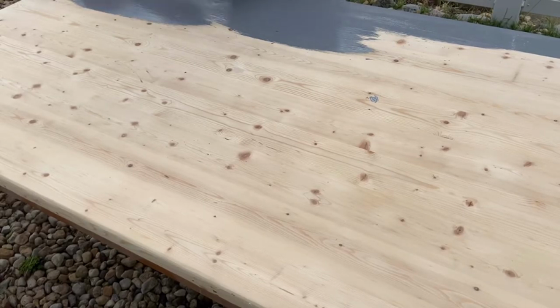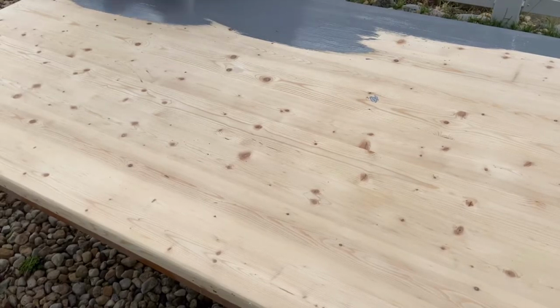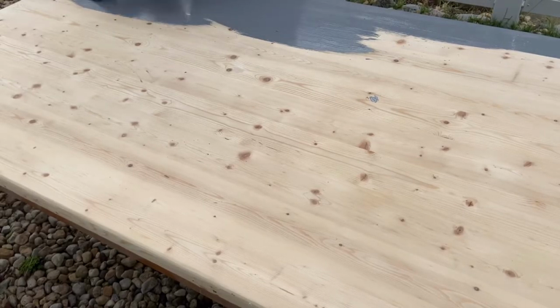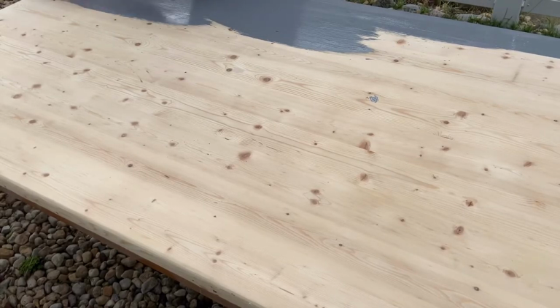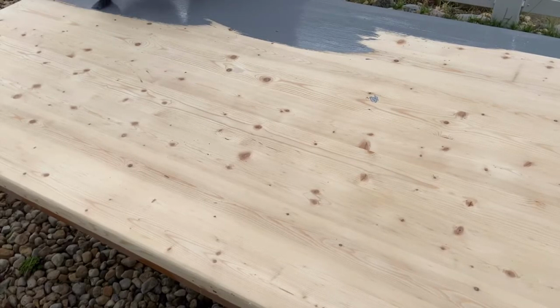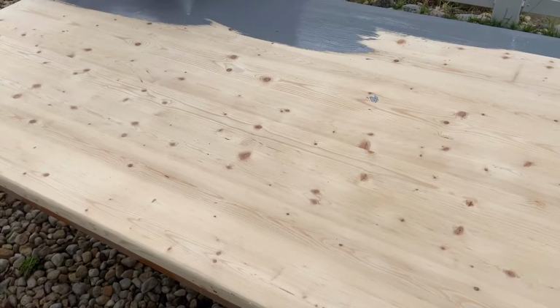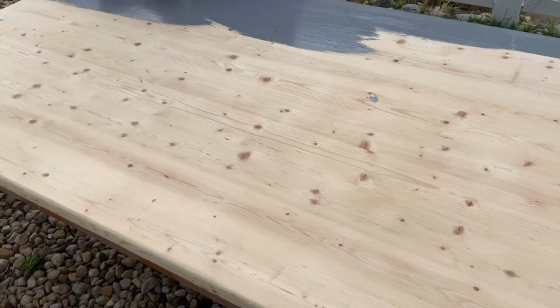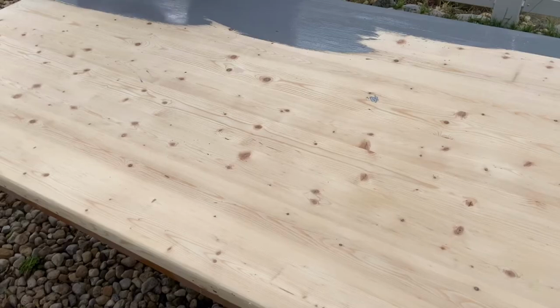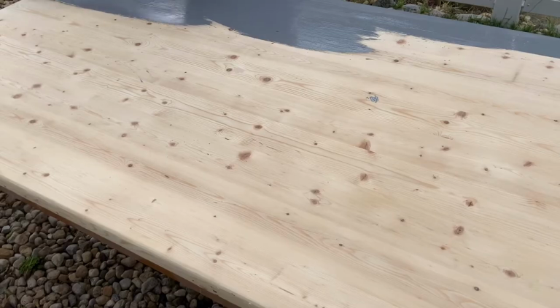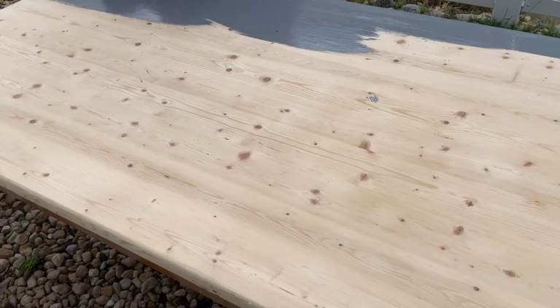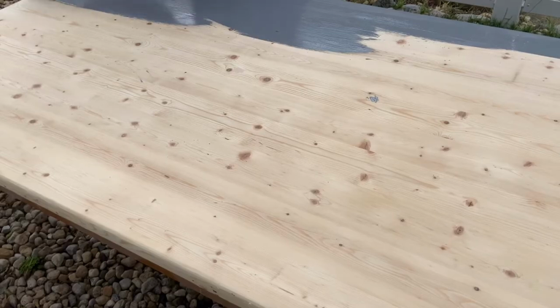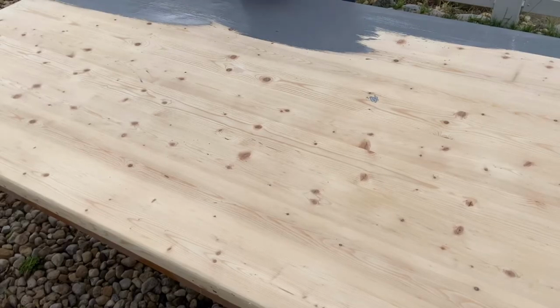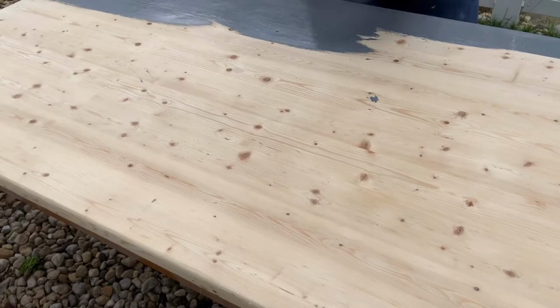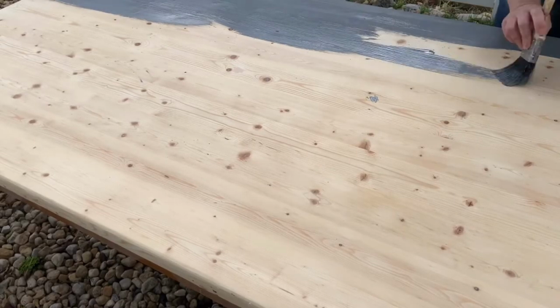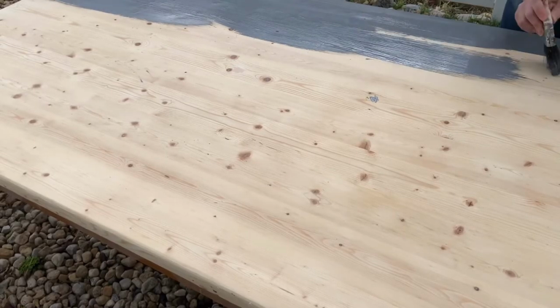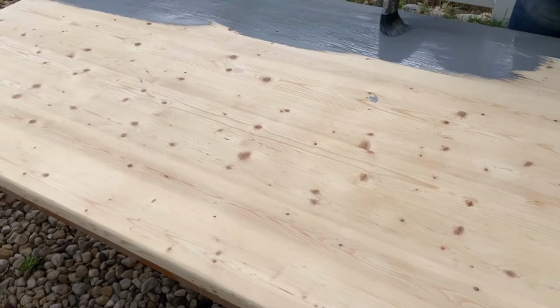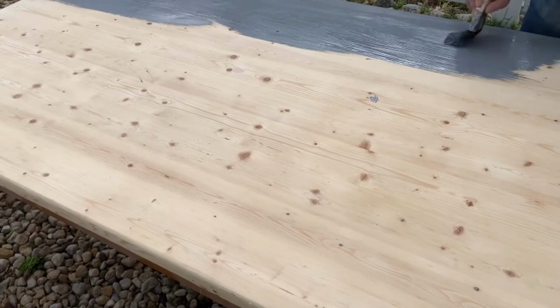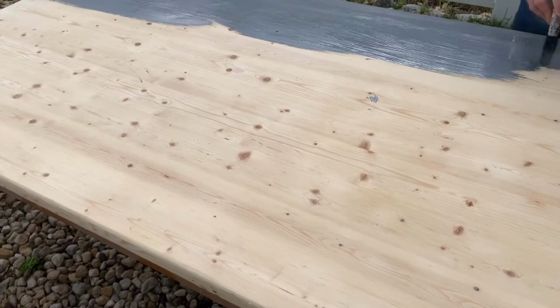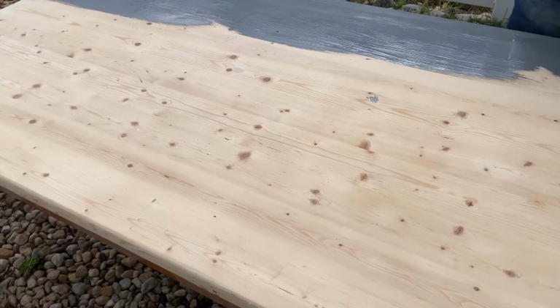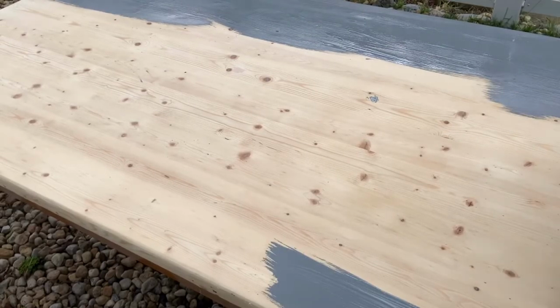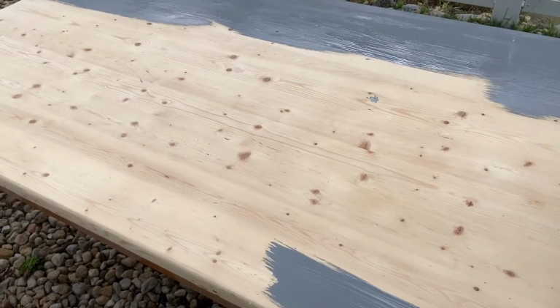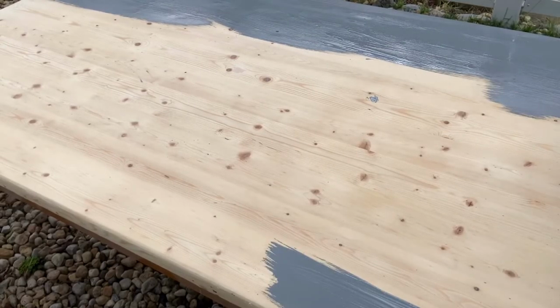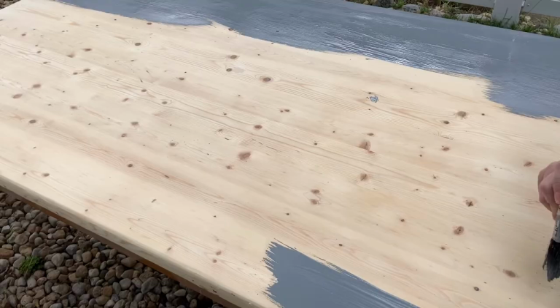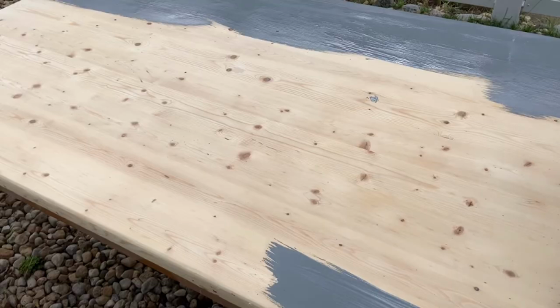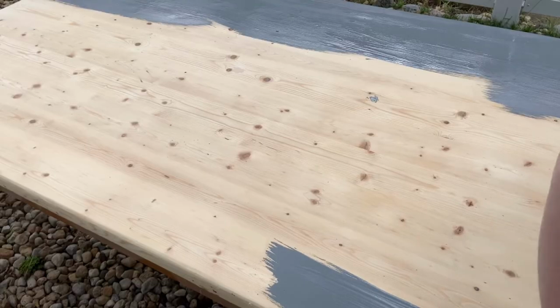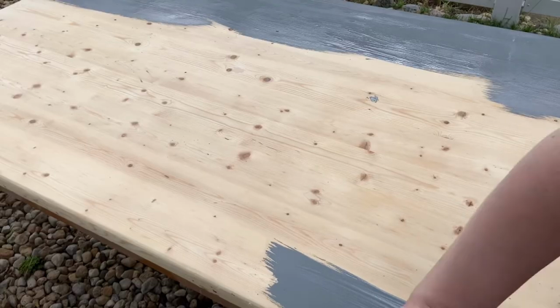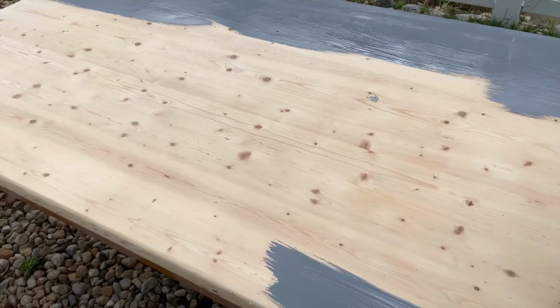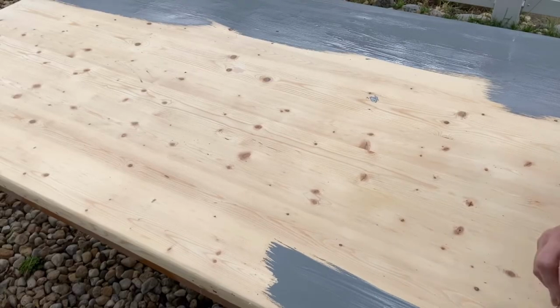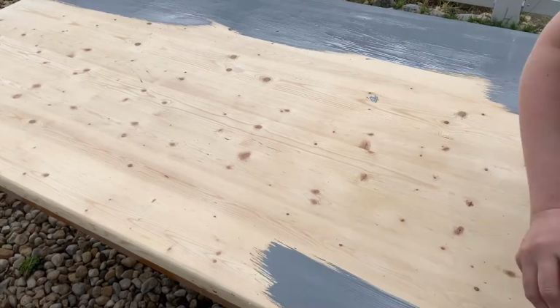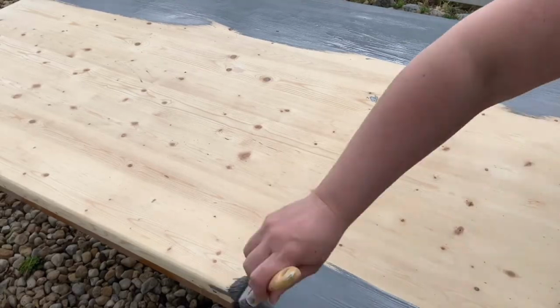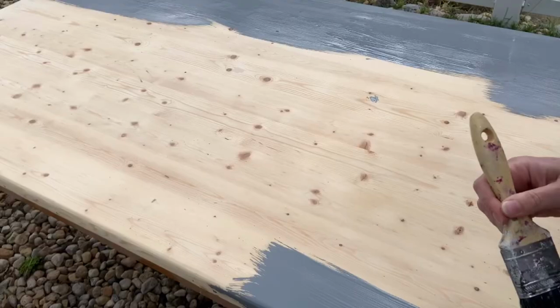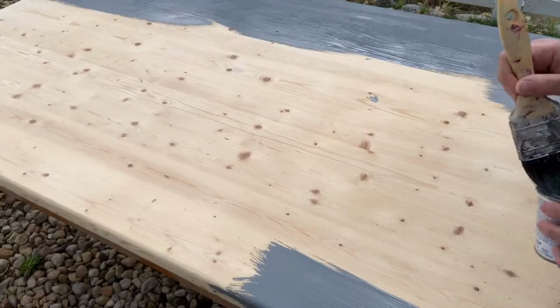When I finish sanding my table, I apply one coat of this Barythane stain. It's actually a fast-drying stain, so it dried within probably two minutes.